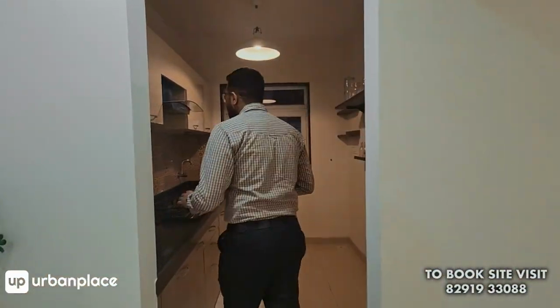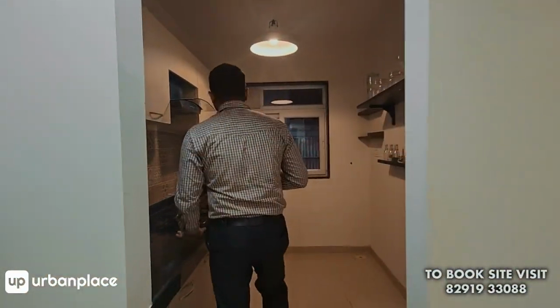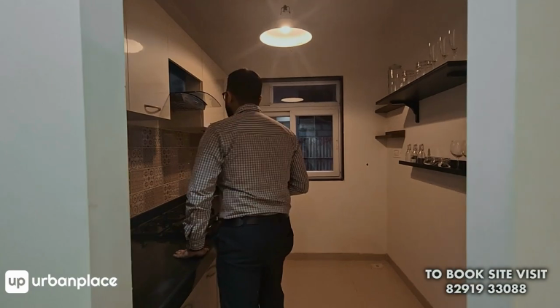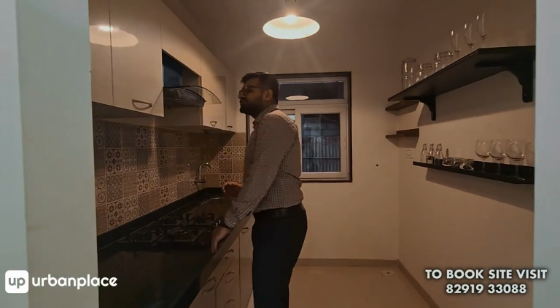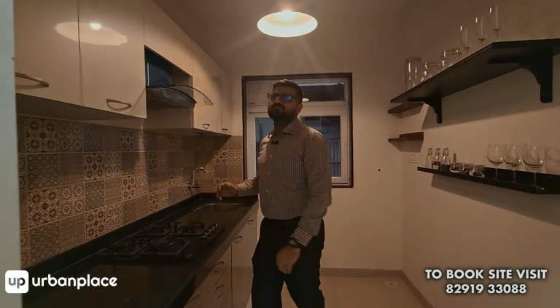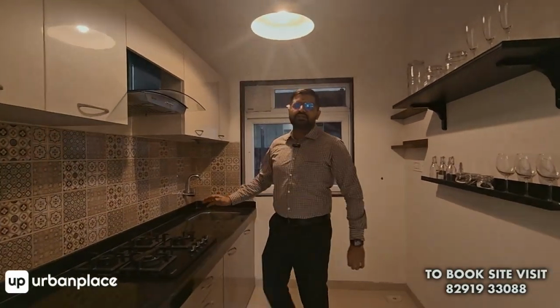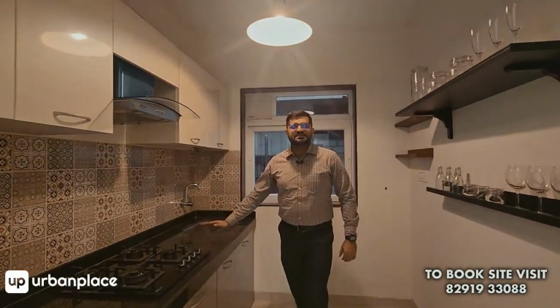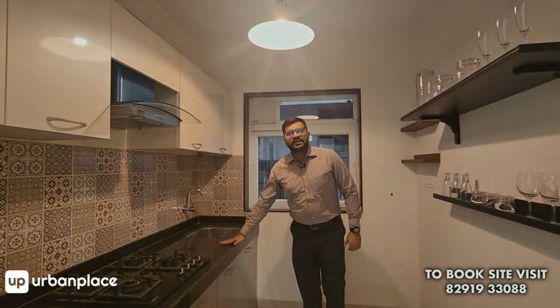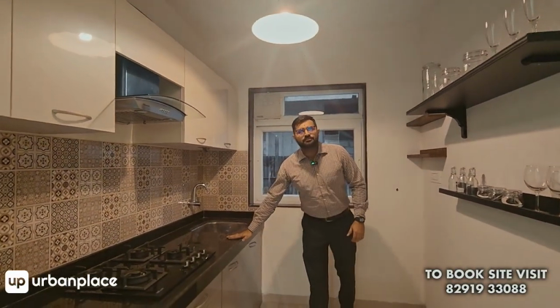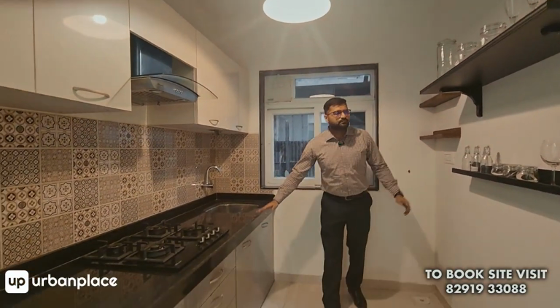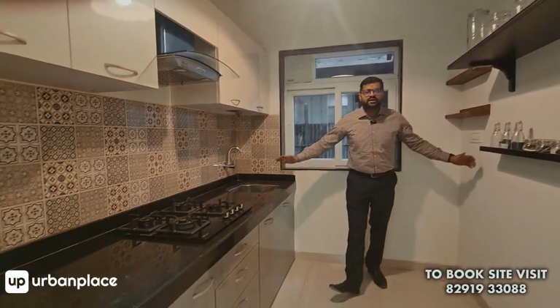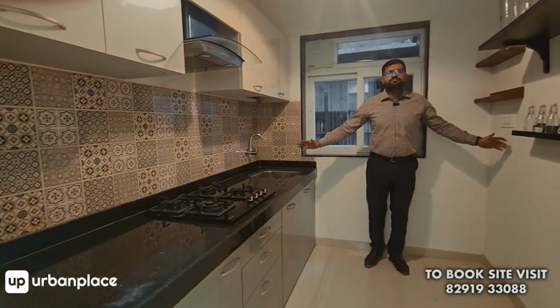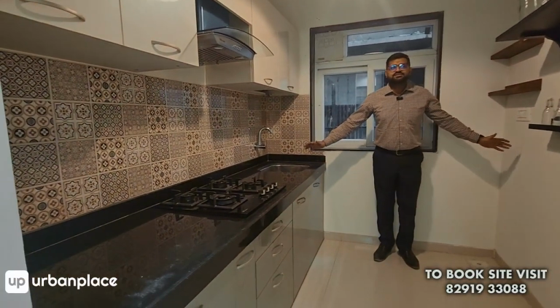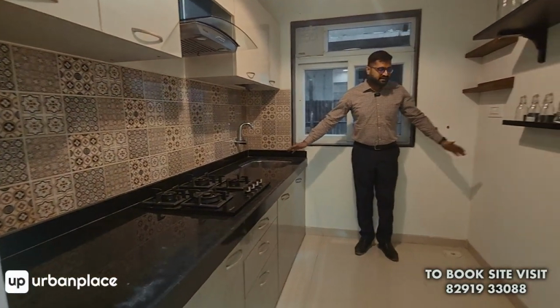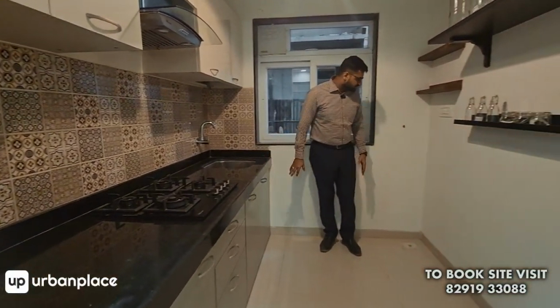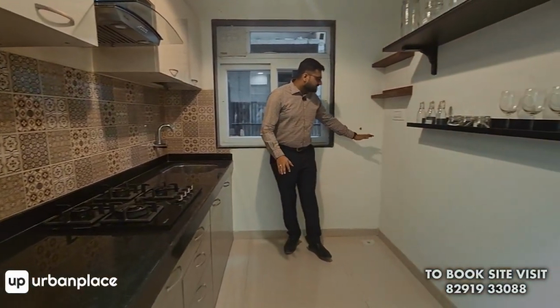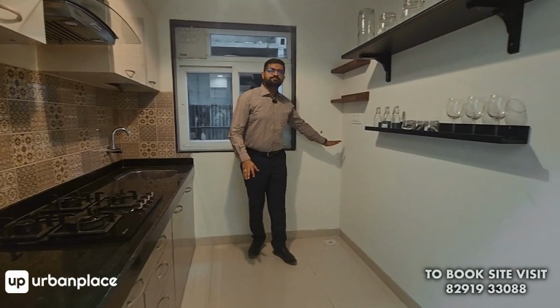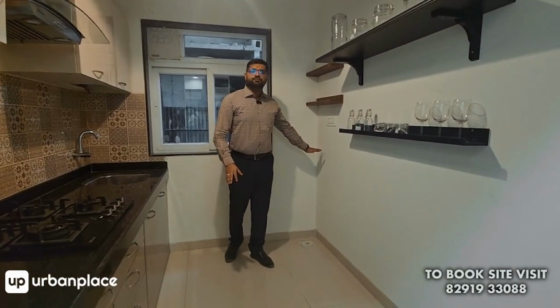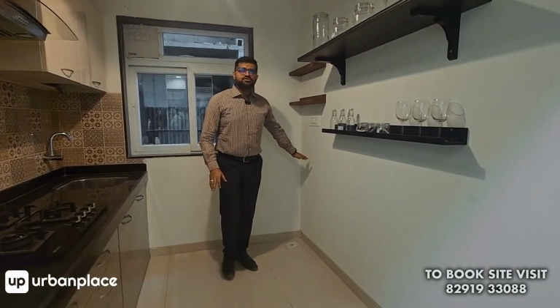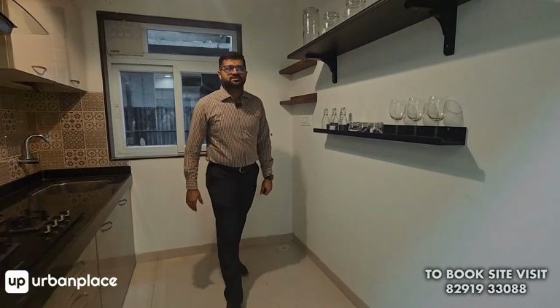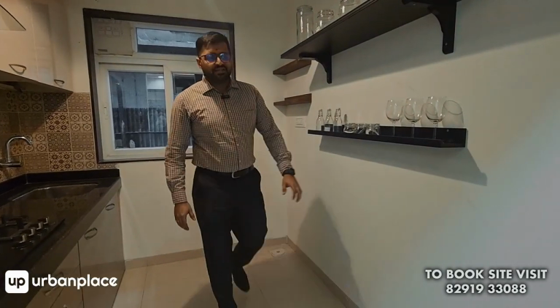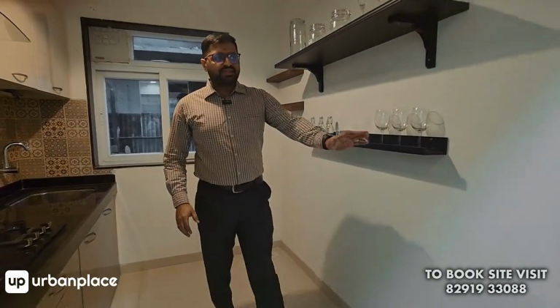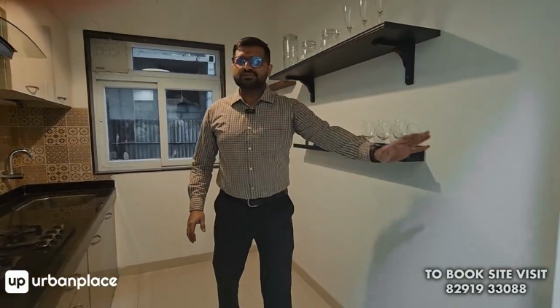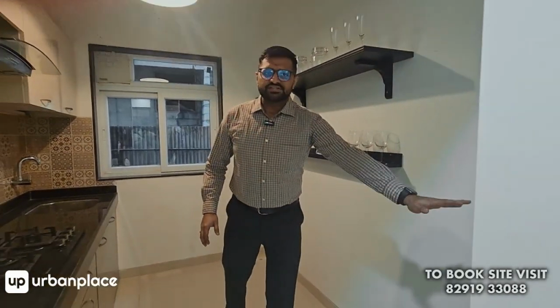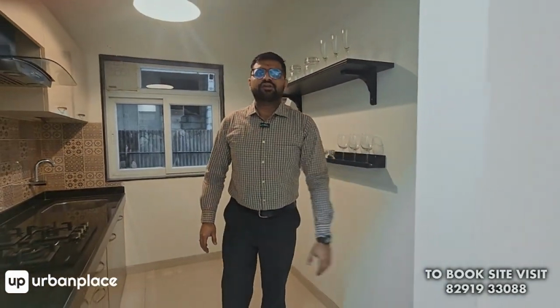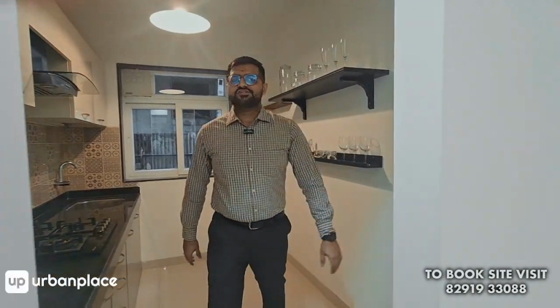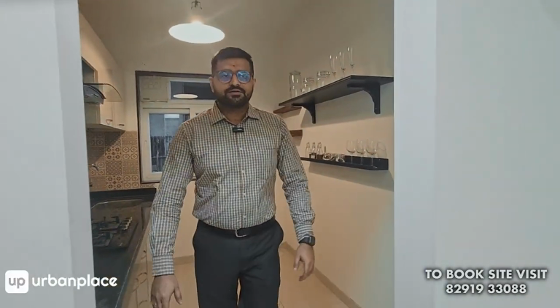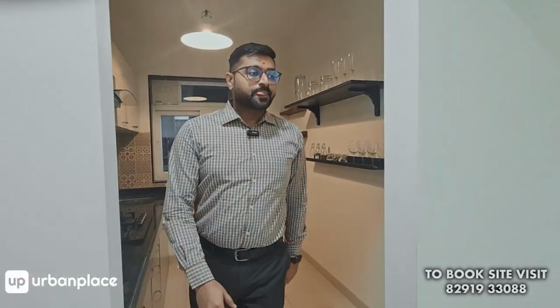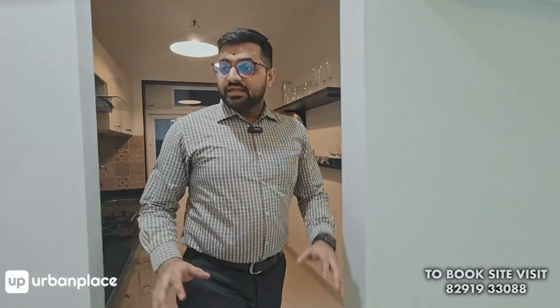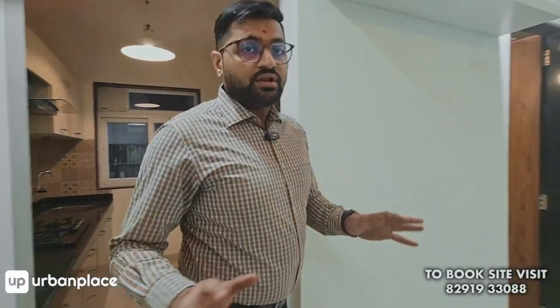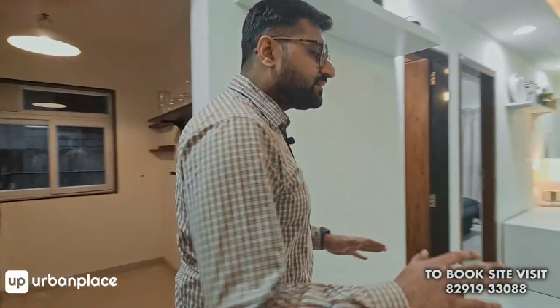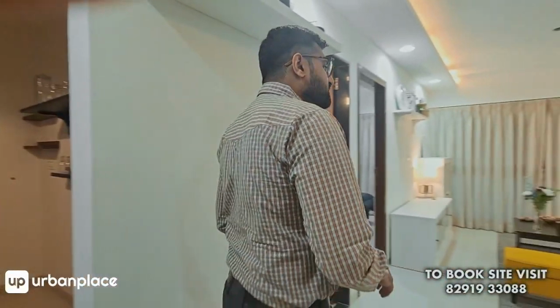Then comes your kitchen. The kitchen comes with a nice granite top platform. Look at how spacious this place is. This is a place for your washing machine, and then comes a place for your refrigerator.